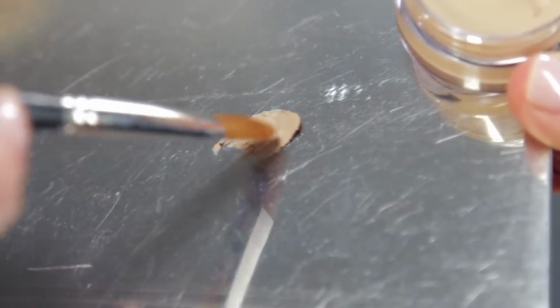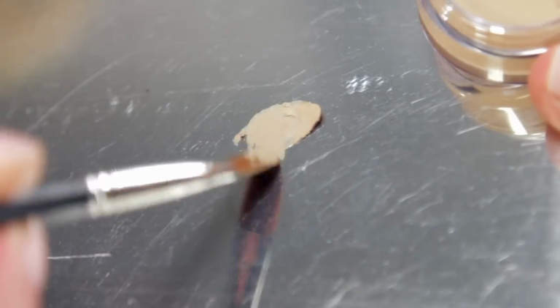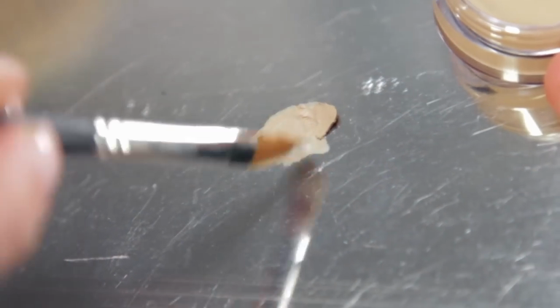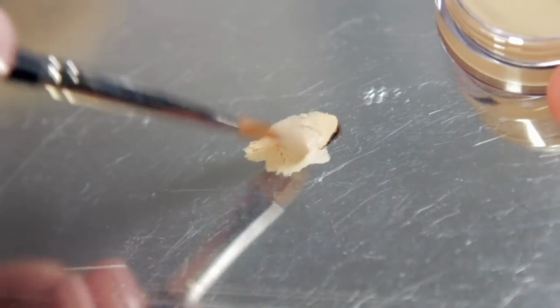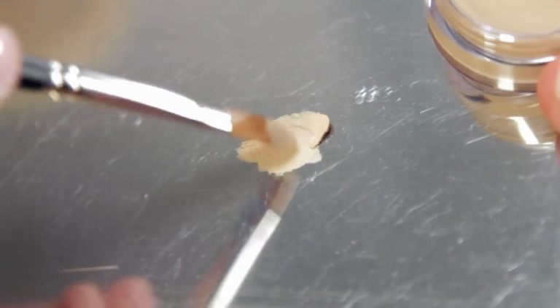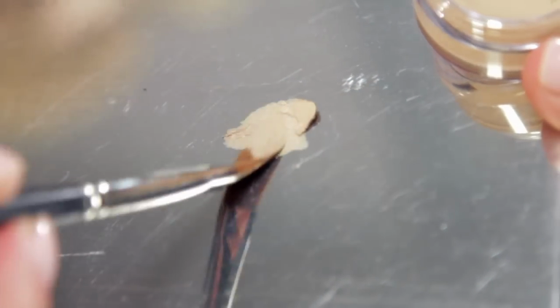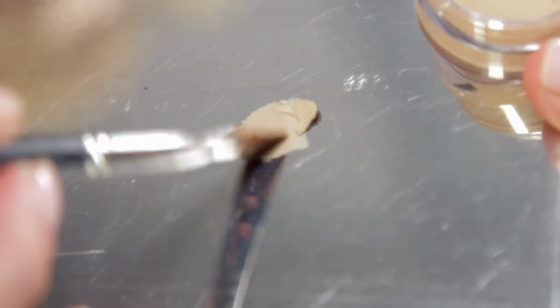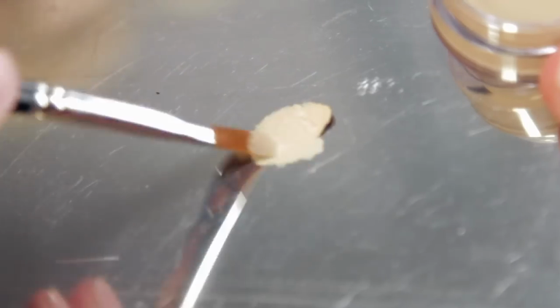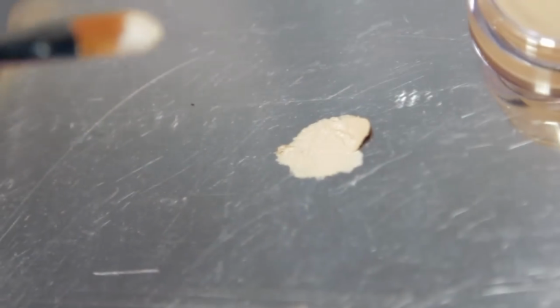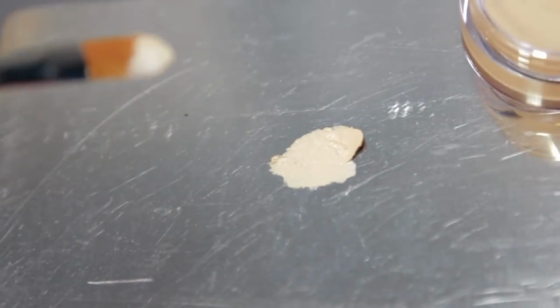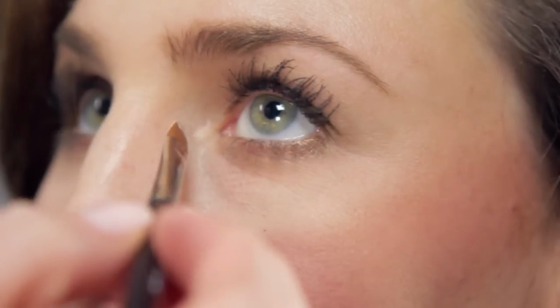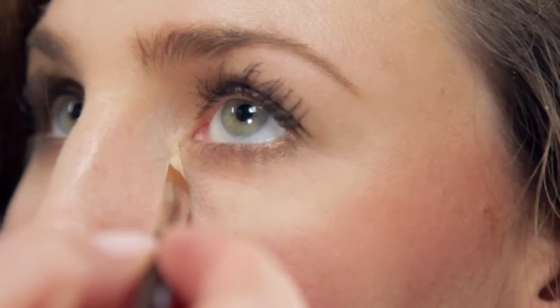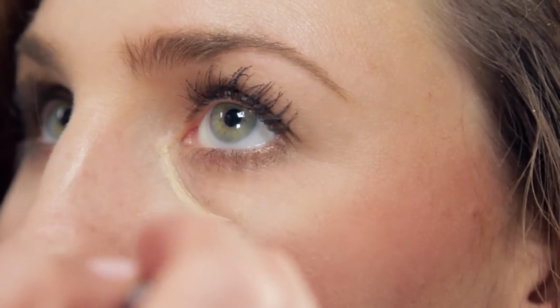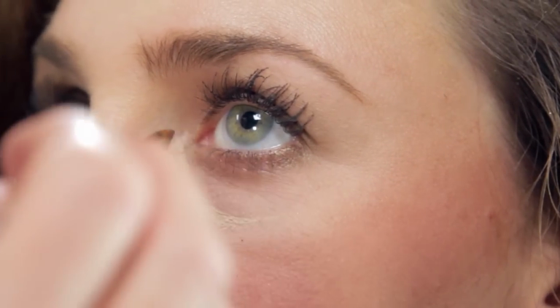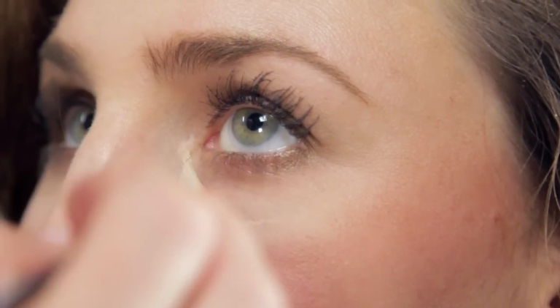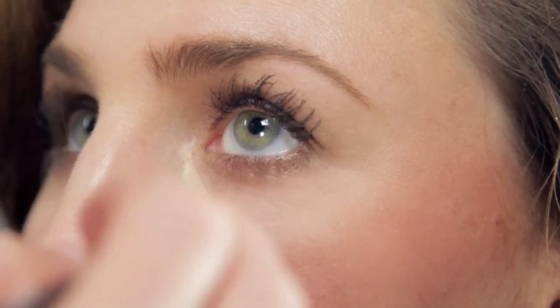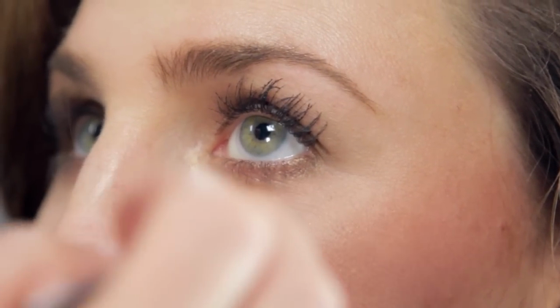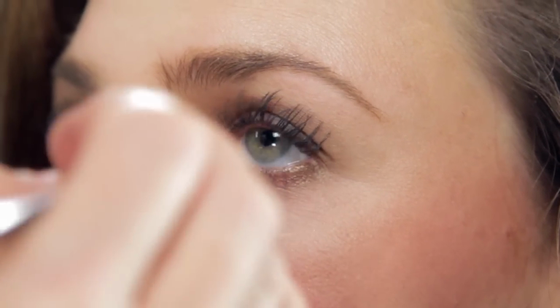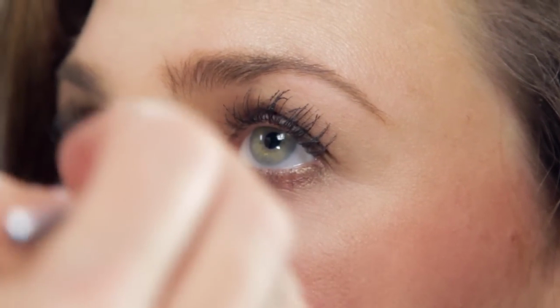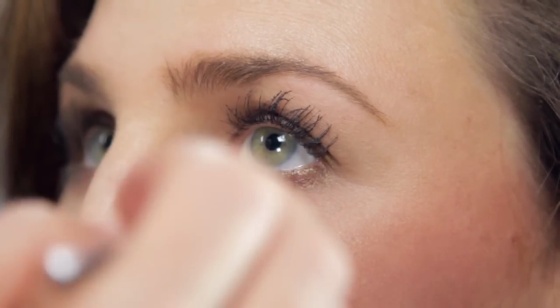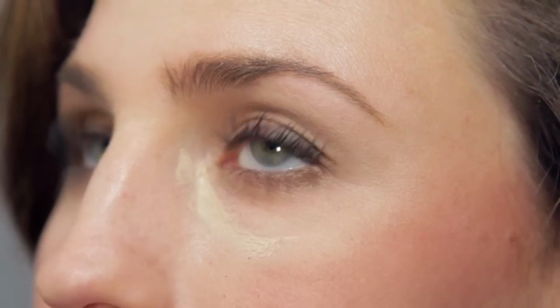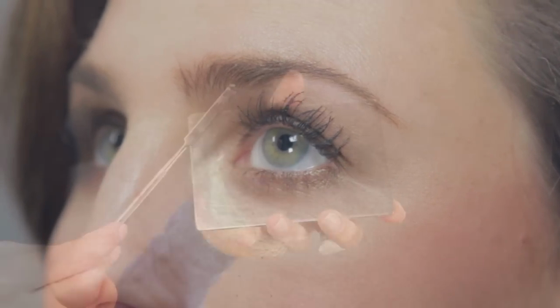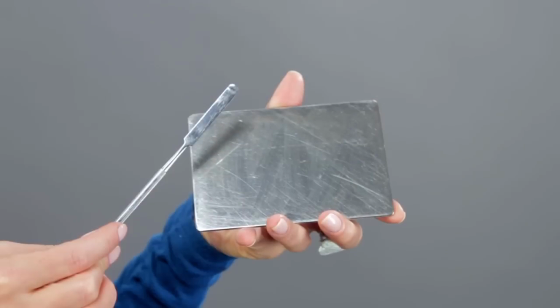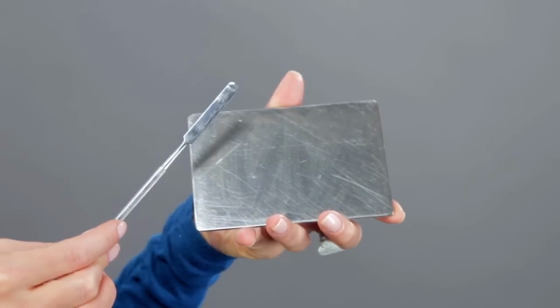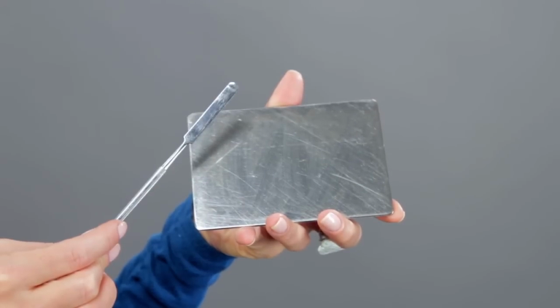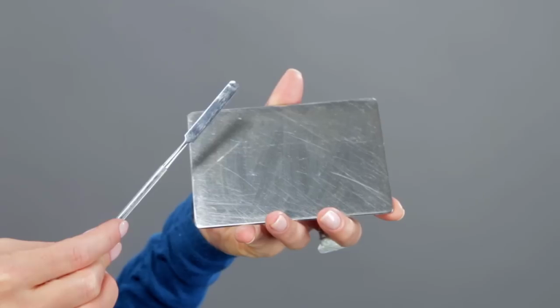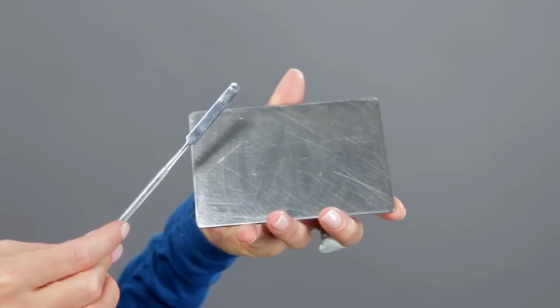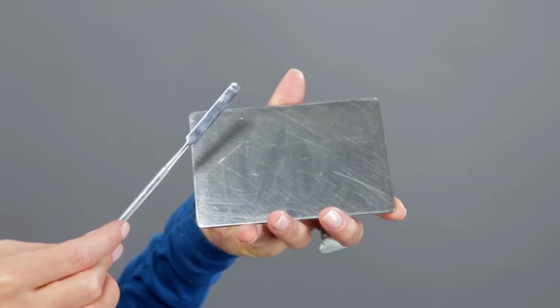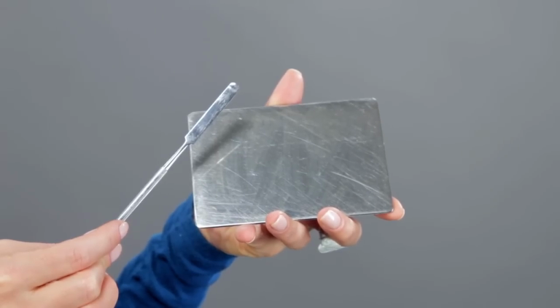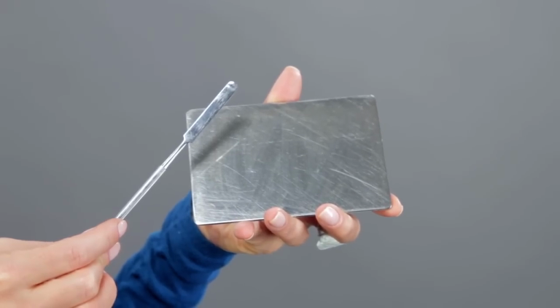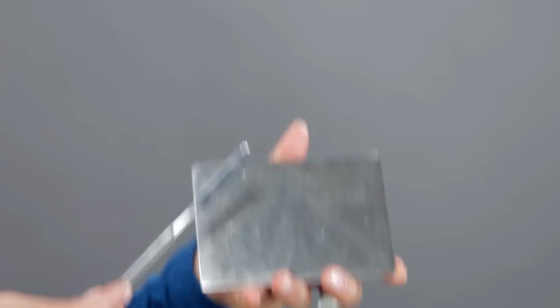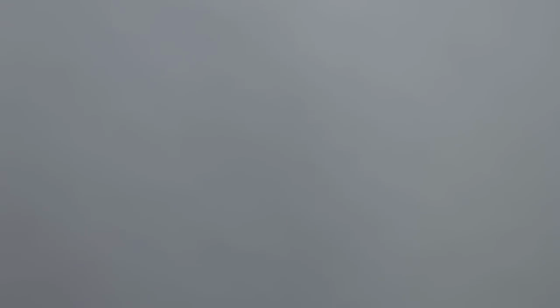From there you can load your brush with the product. Mix colors if needed and apply as normal. A palette knife and palette can be cleaned with makeup cleaner or alcohol in a dry cloth.